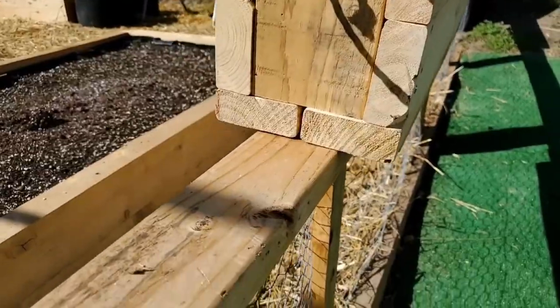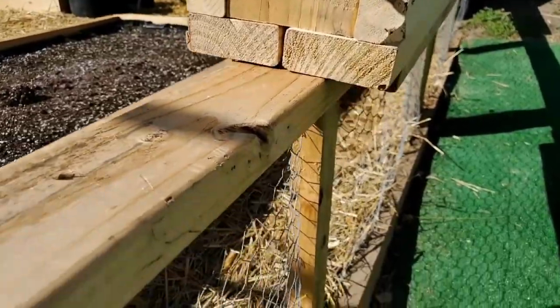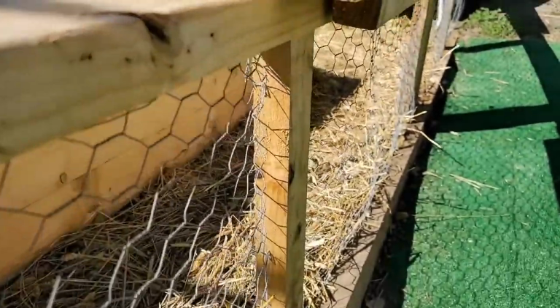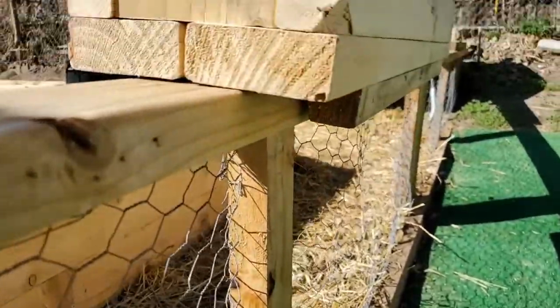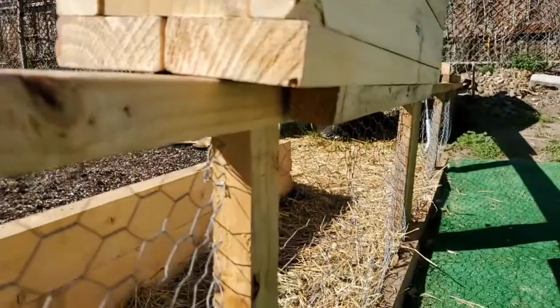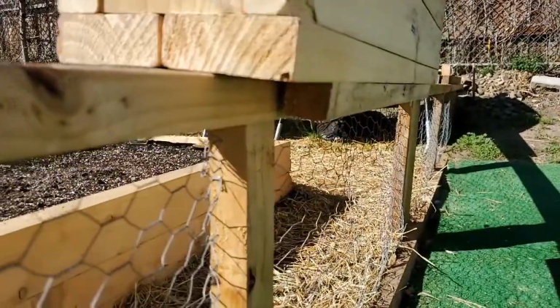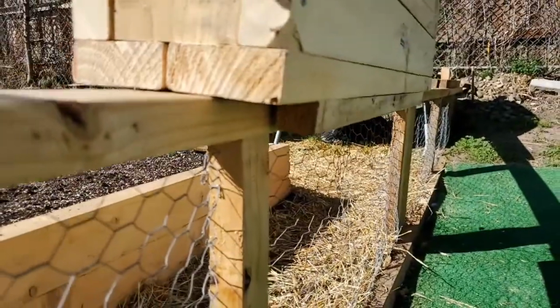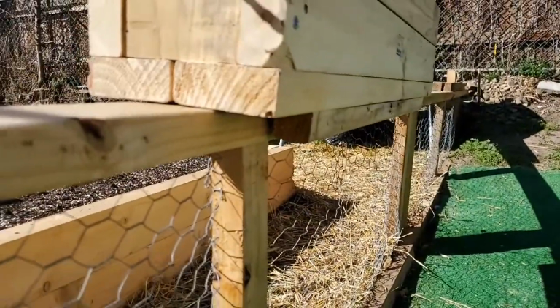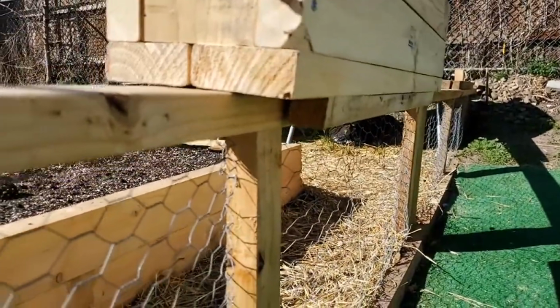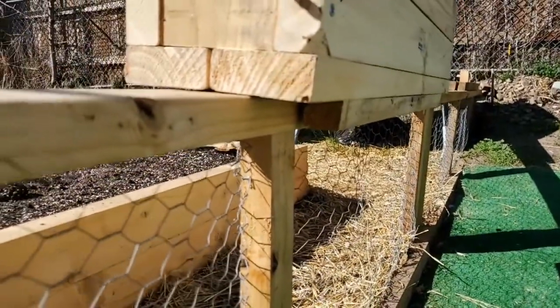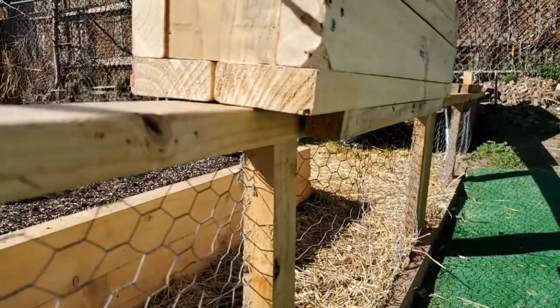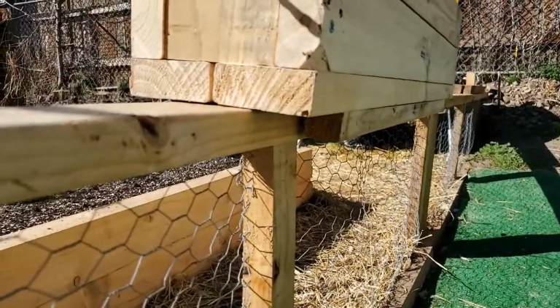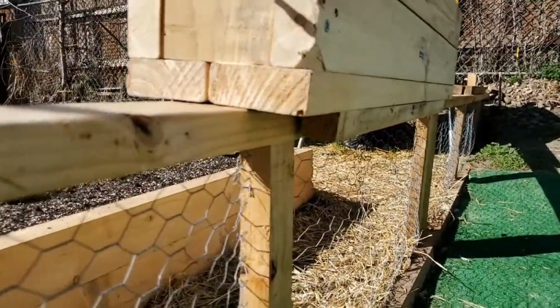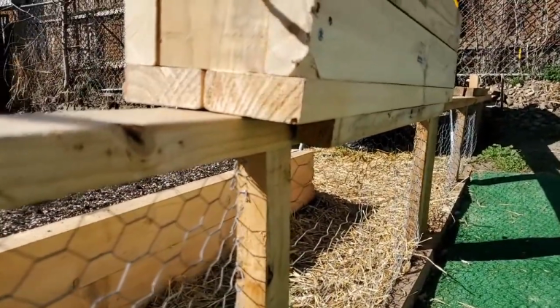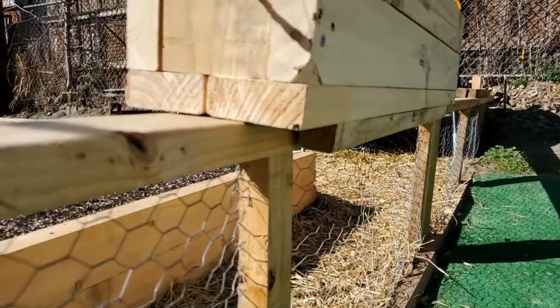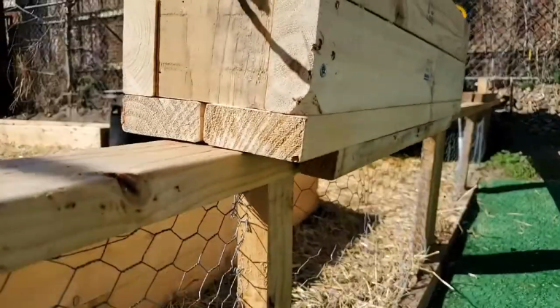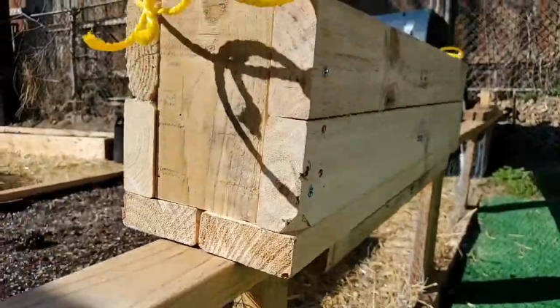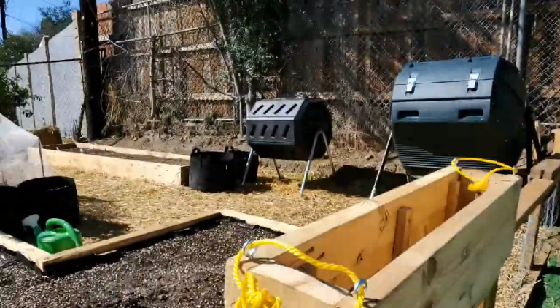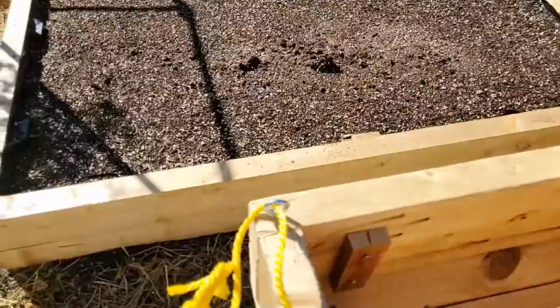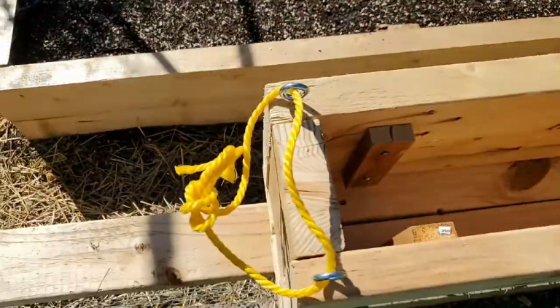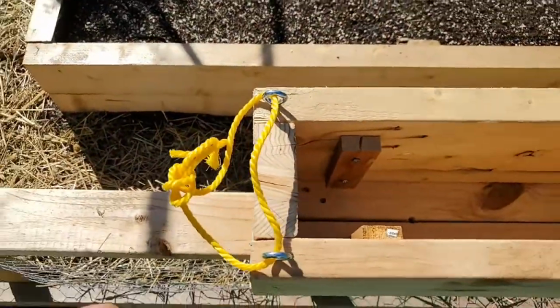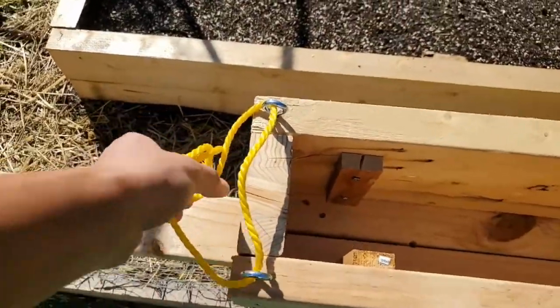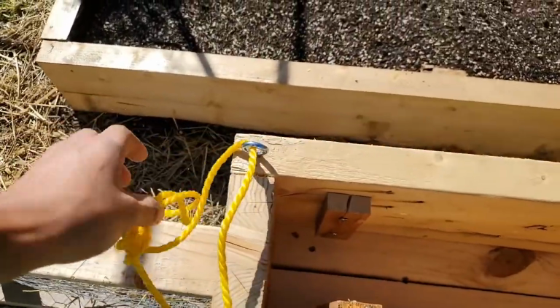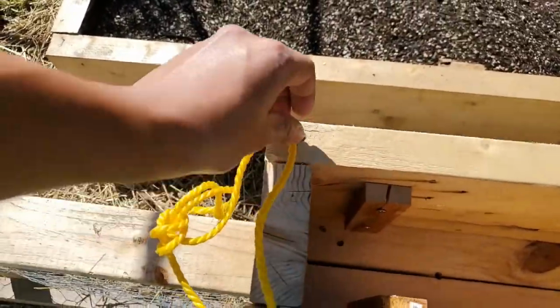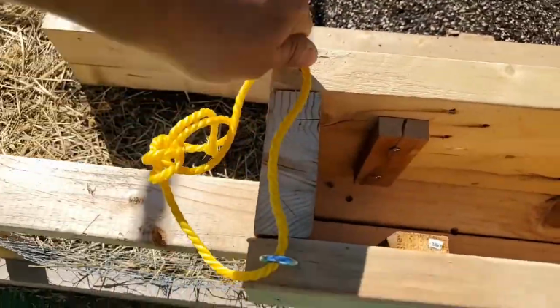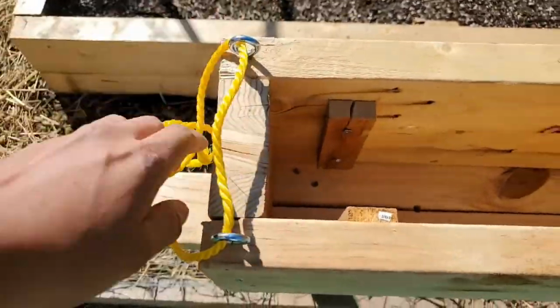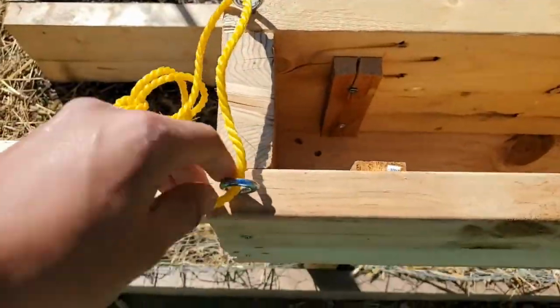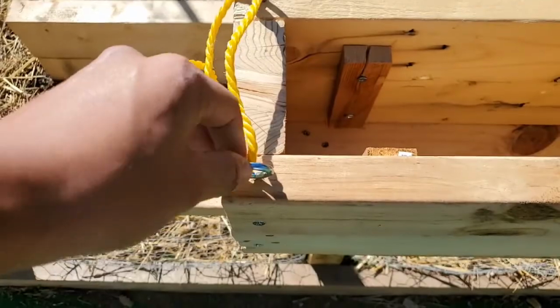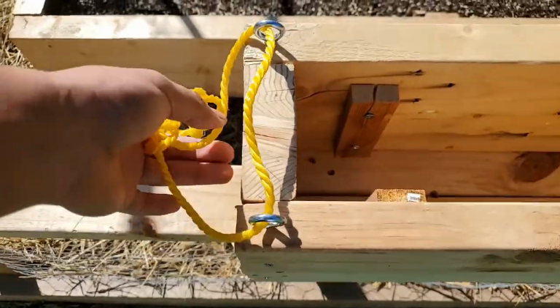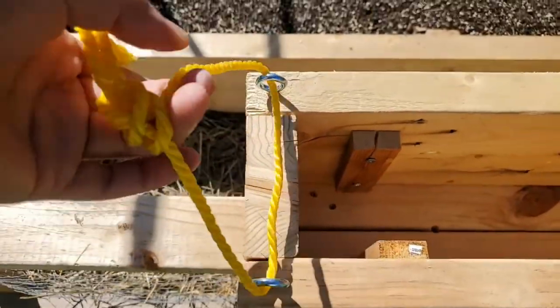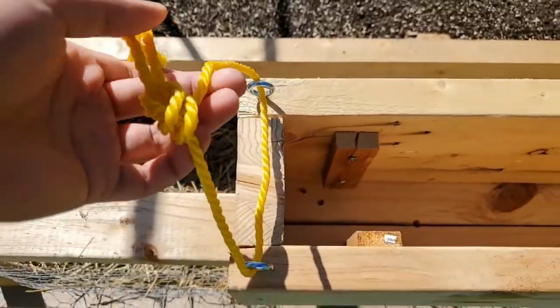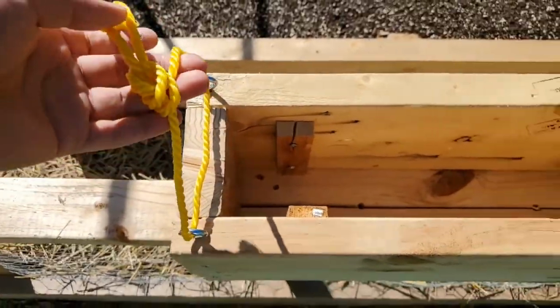These 2 furring strips are used to hold the planter onto the railing. If you have a narrow railing you will need to use a longer furring strip. Then I've added eye hooks and rope to be used as a handle so that I can move the planter around where I see fit.